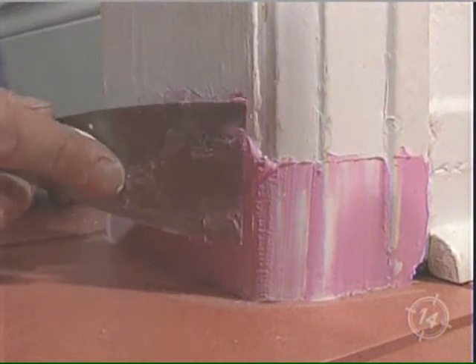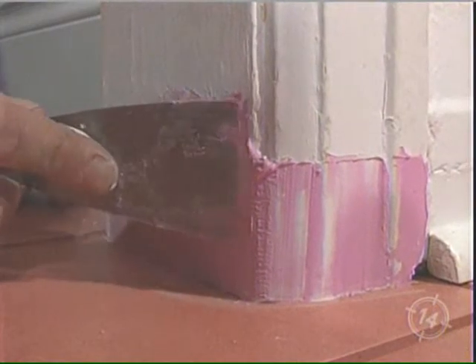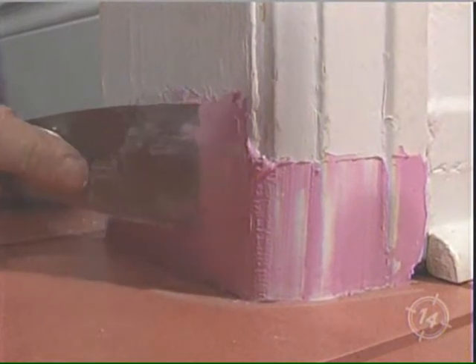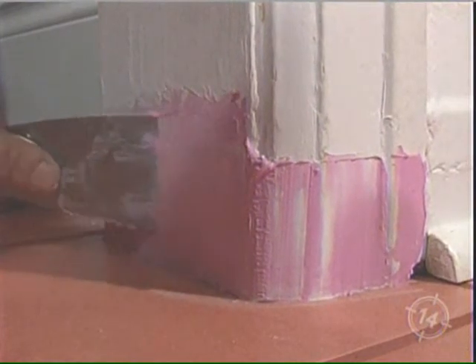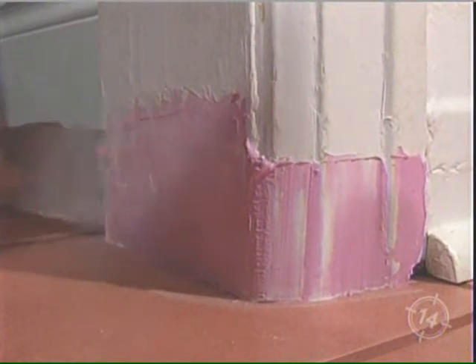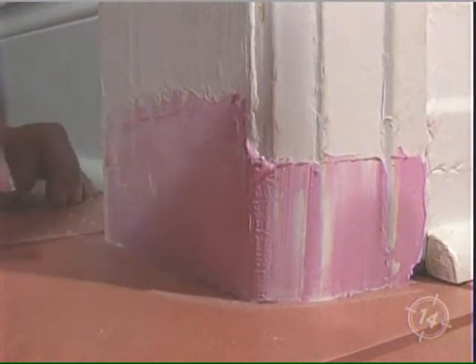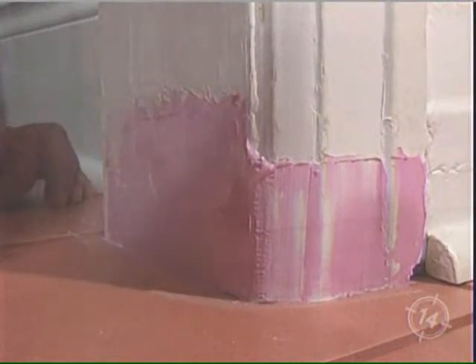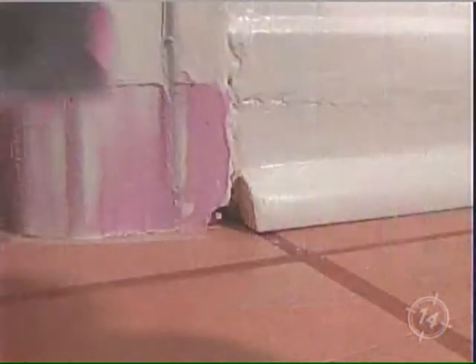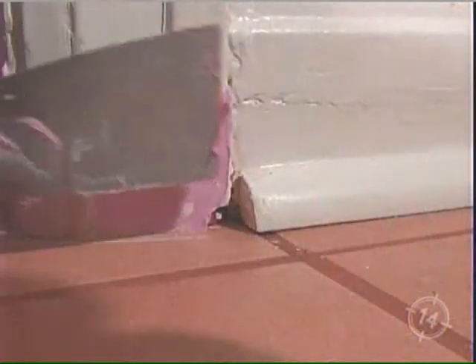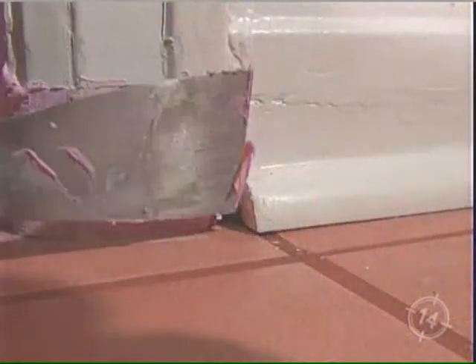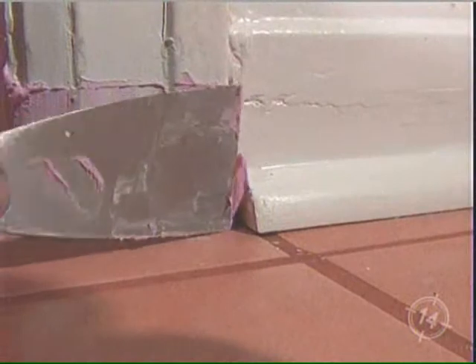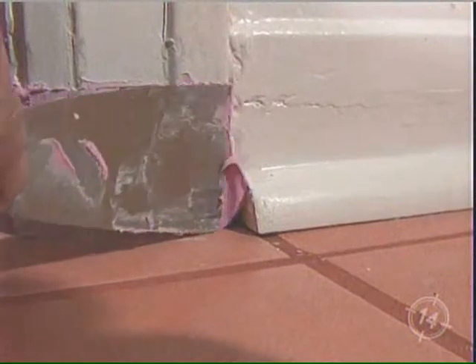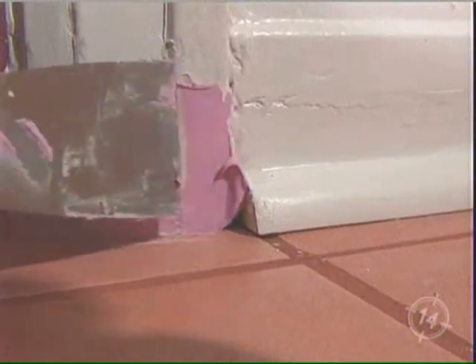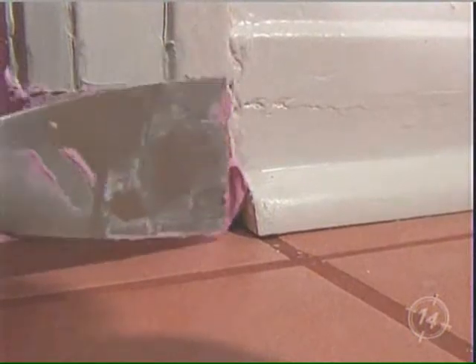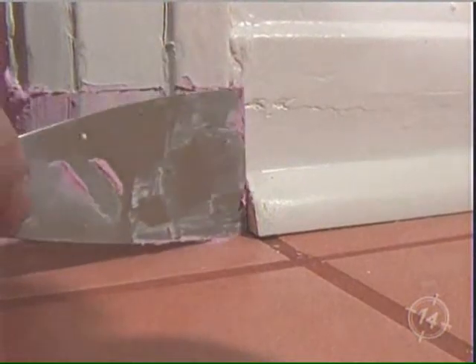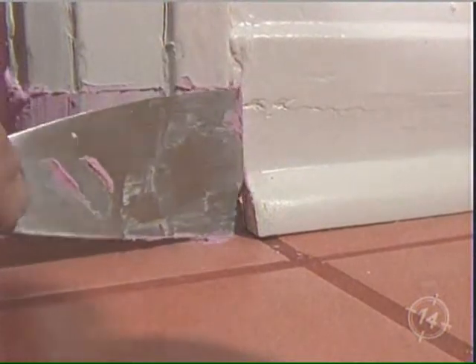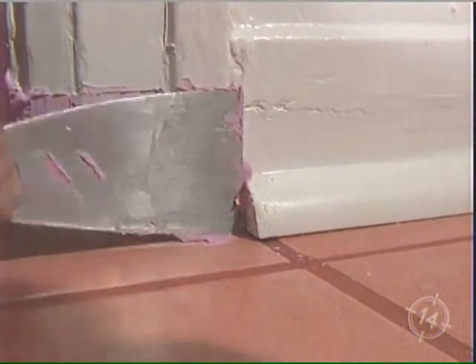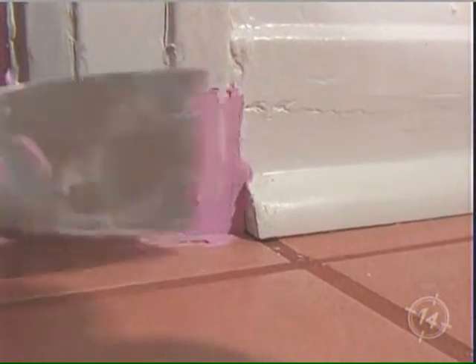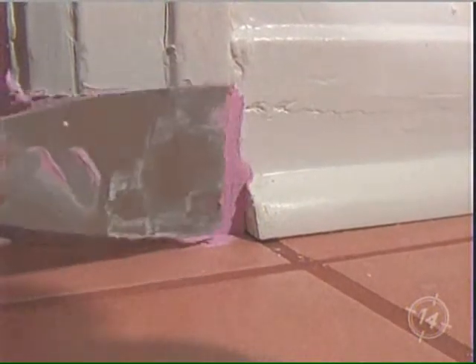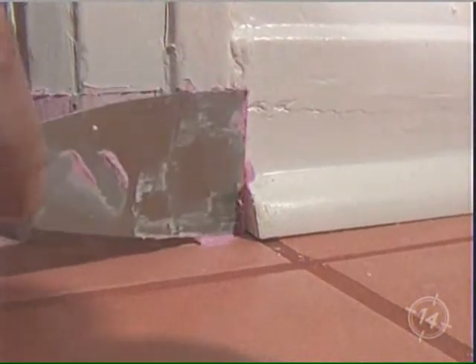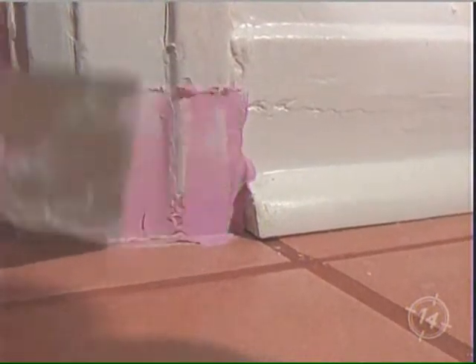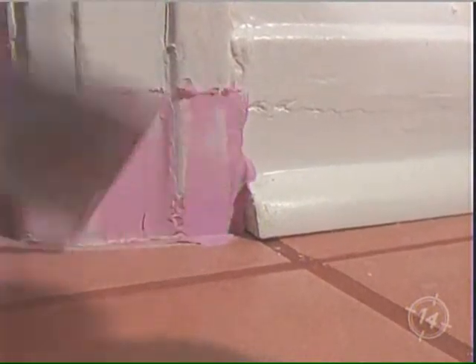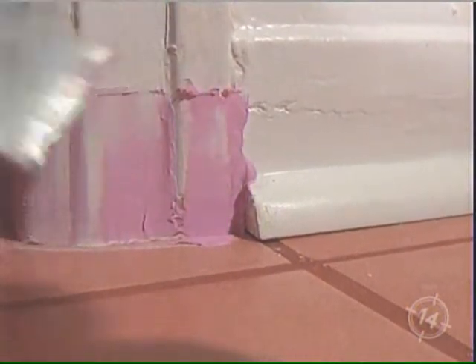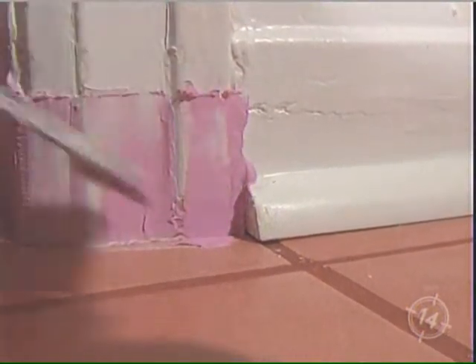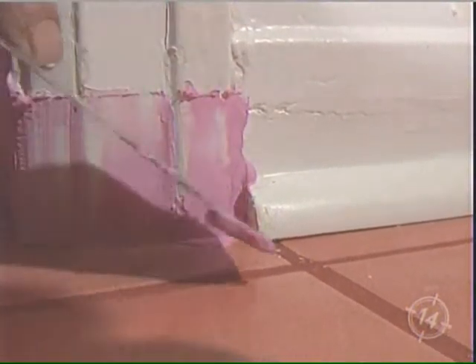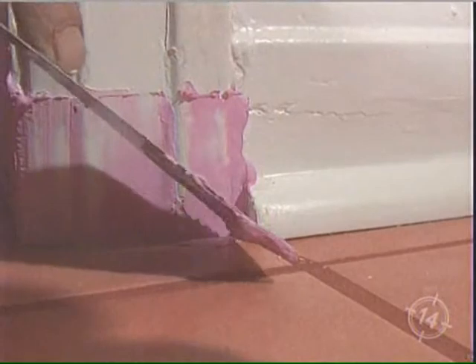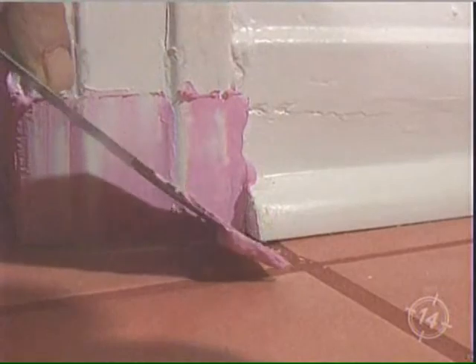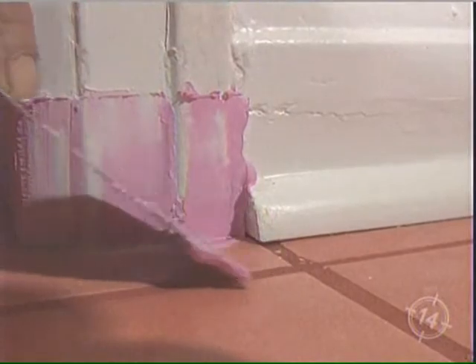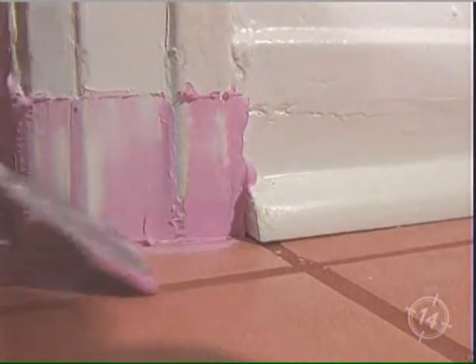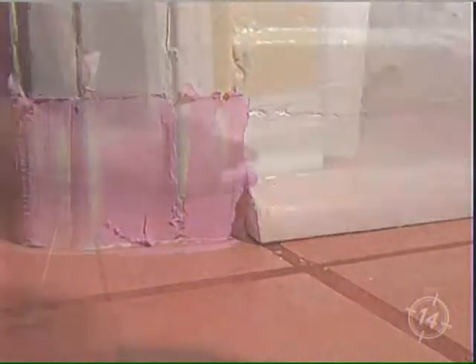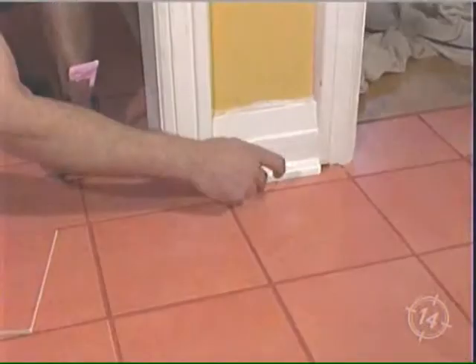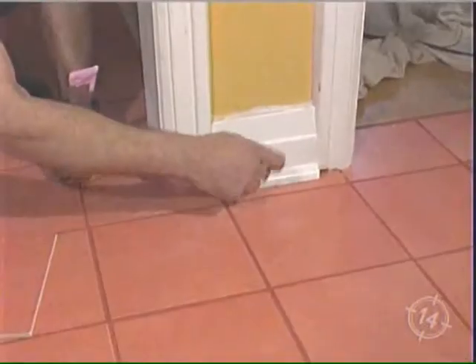Ideally, when this is painted and the final coat is on, you want the tile to look like it's completely underneath. And of course, the corner trim we've just recently installed covers the raw edge of the tile.